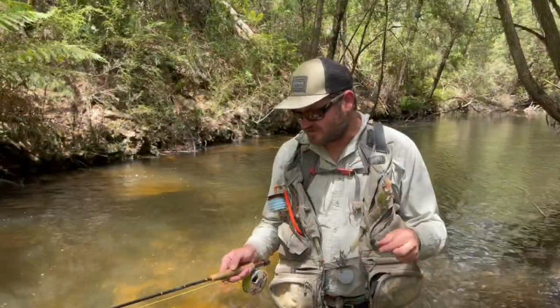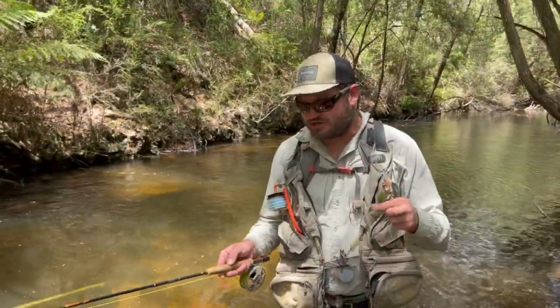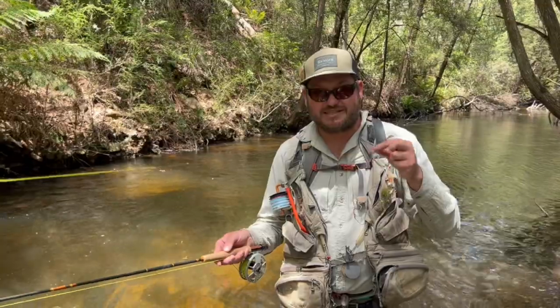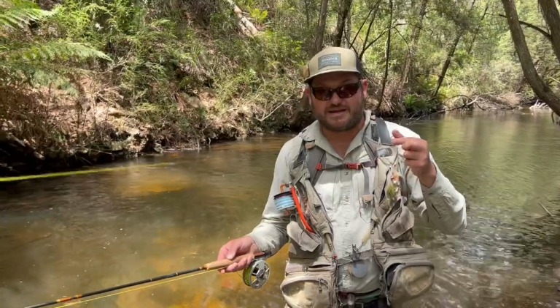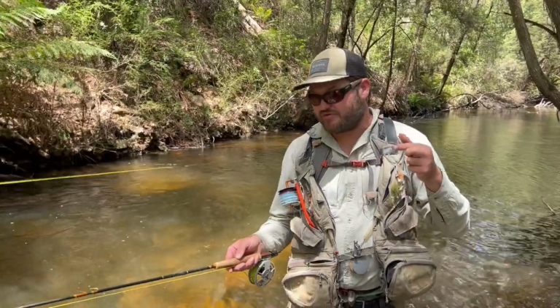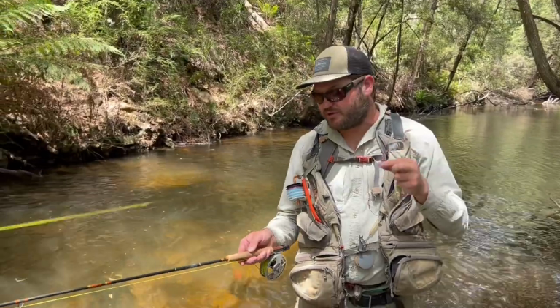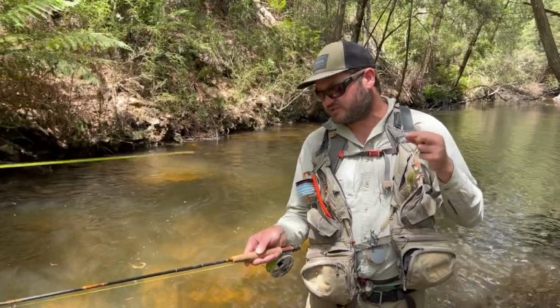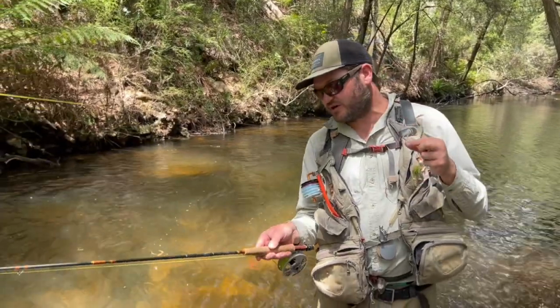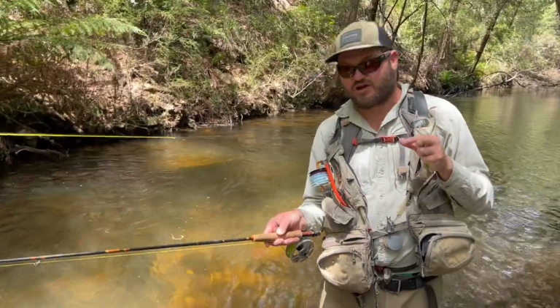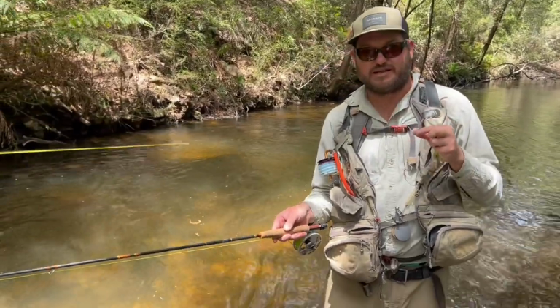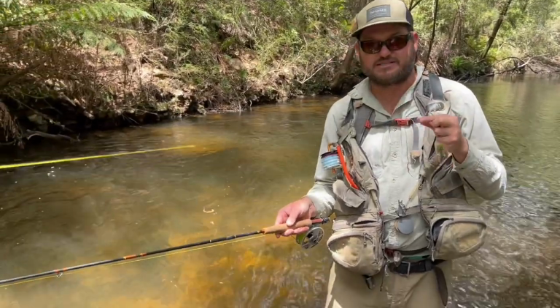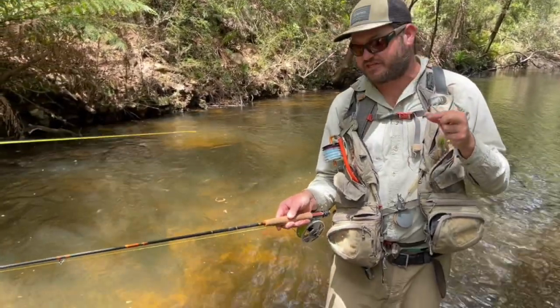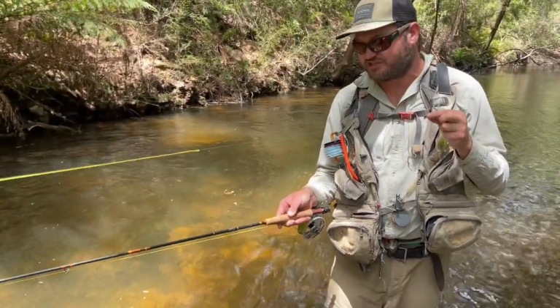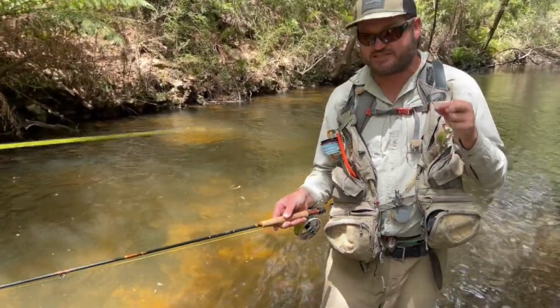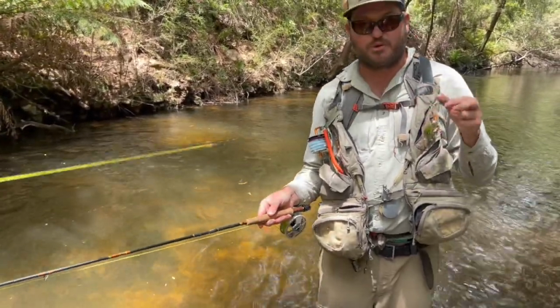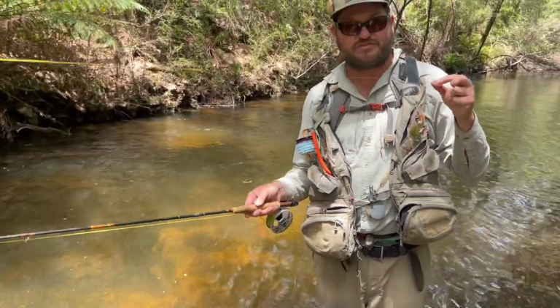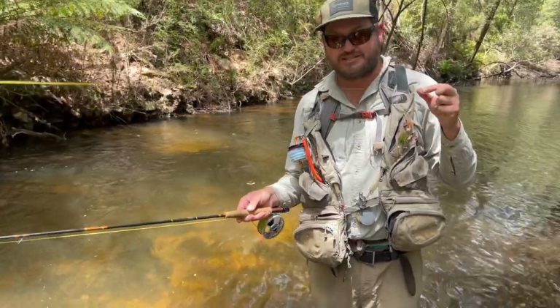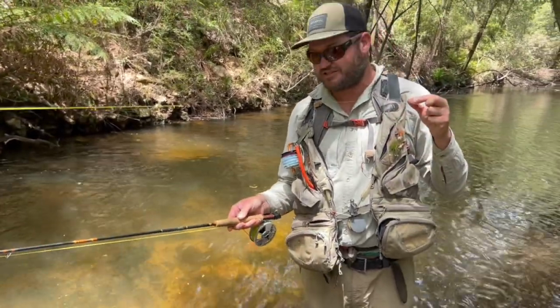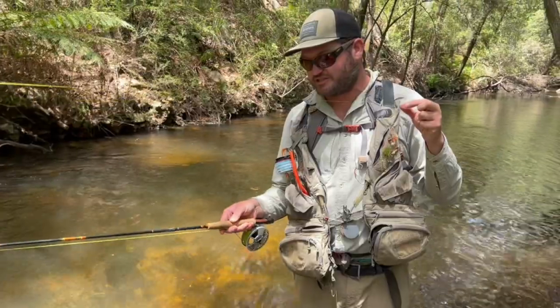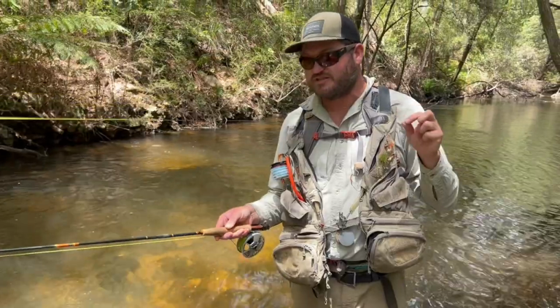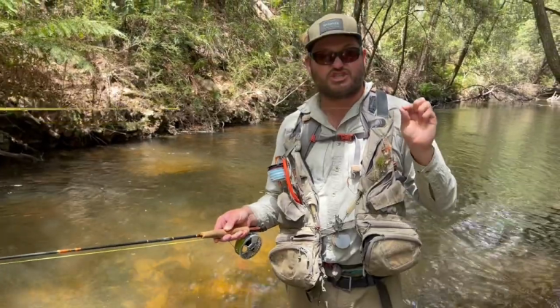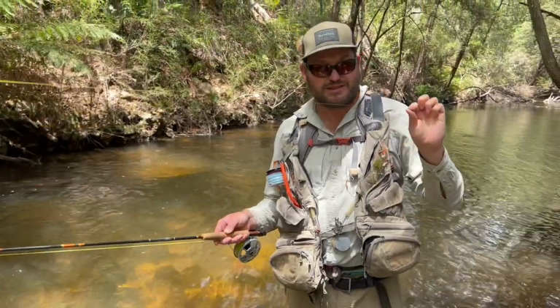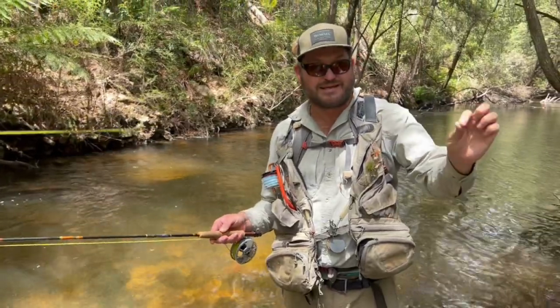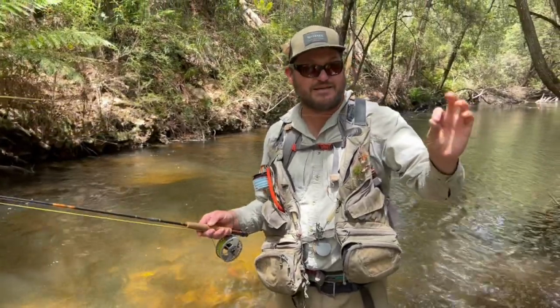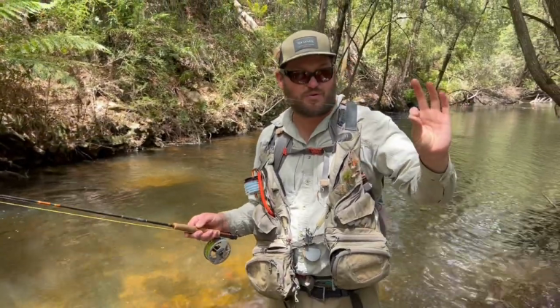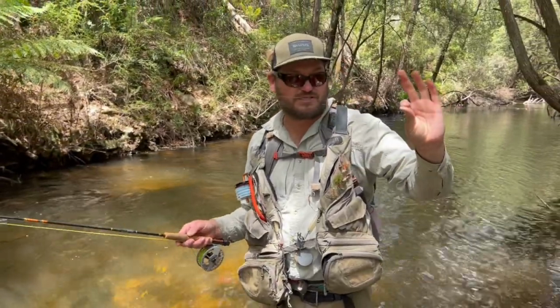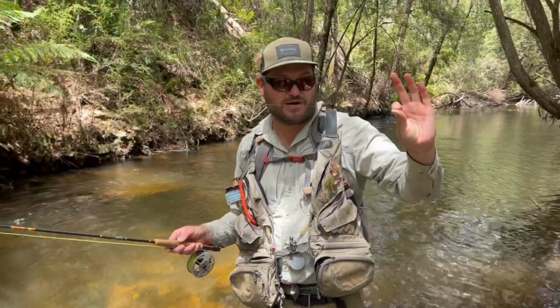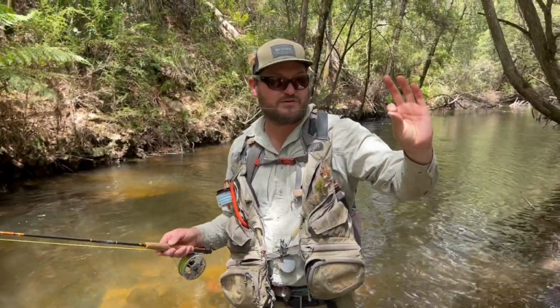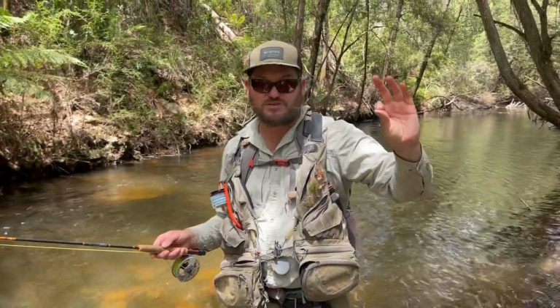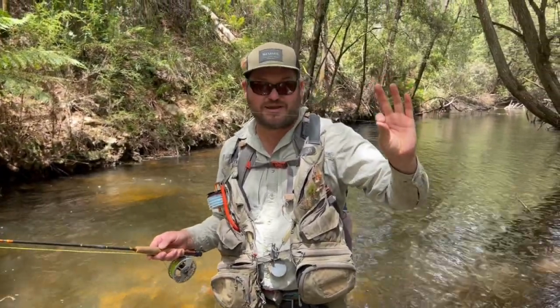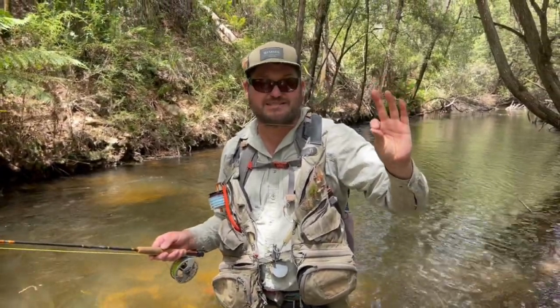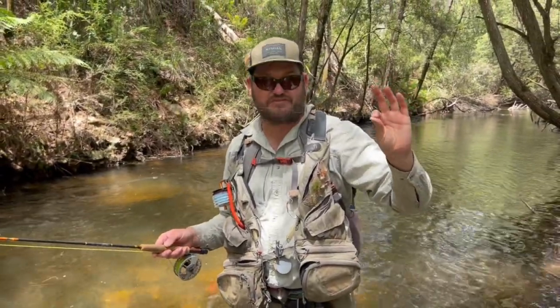We're using today on the river a beautiful Scott fly rod, a soft action rod, a G-series — perfect for these conditions. A short leader is important as well, around 7 feet.